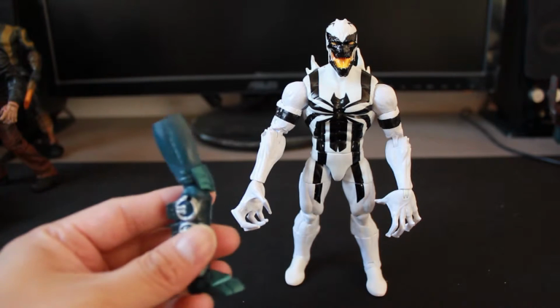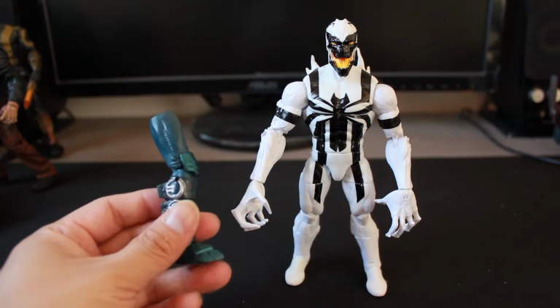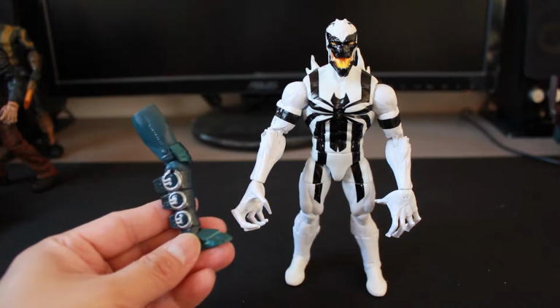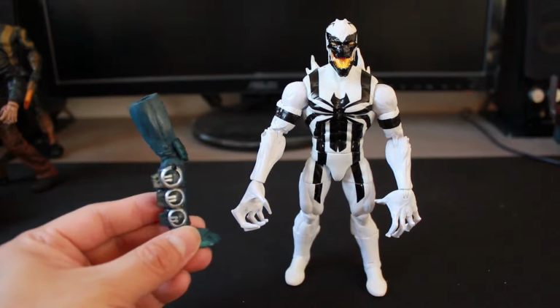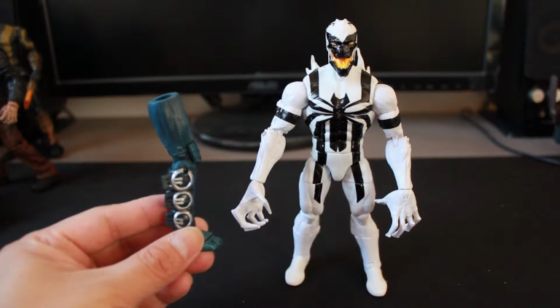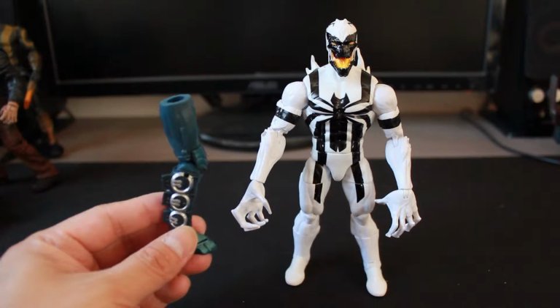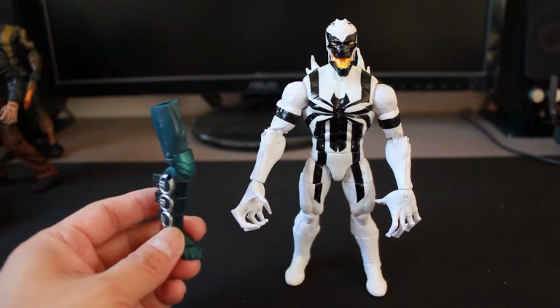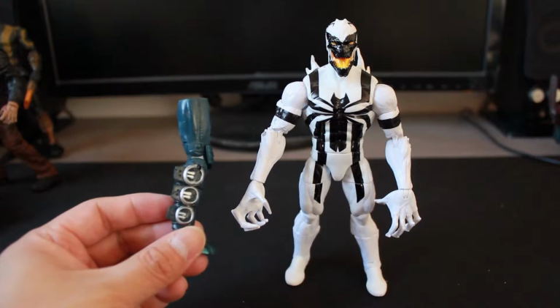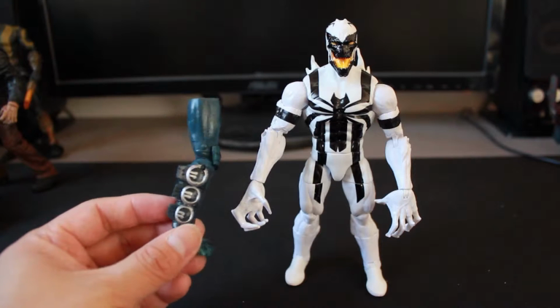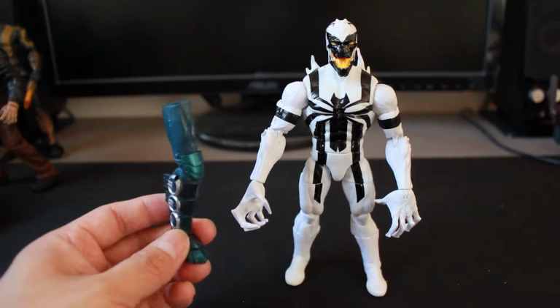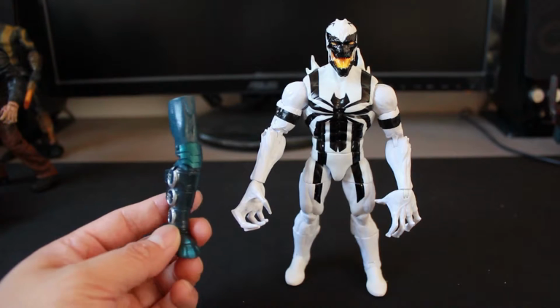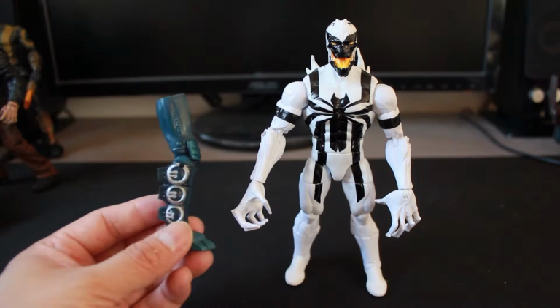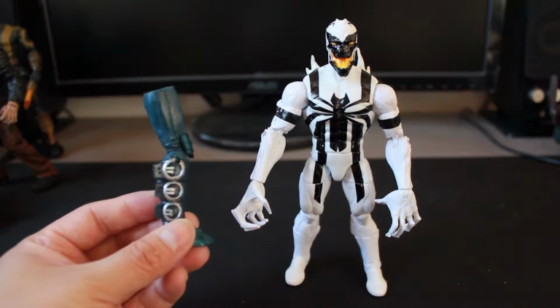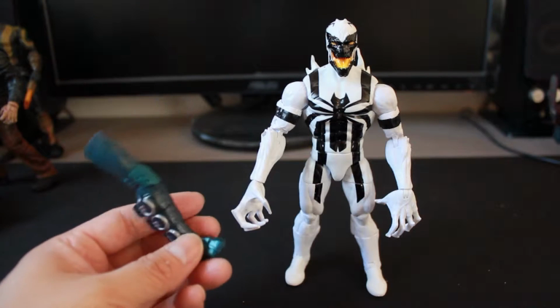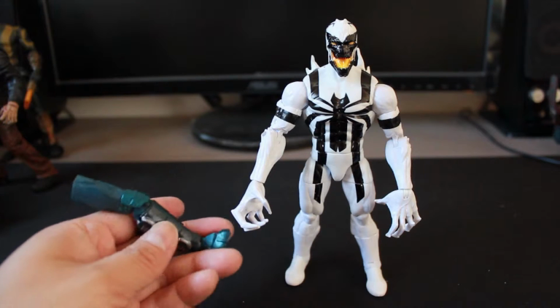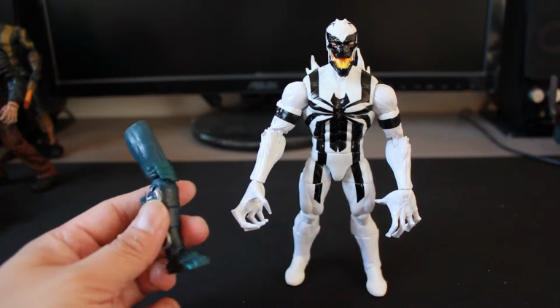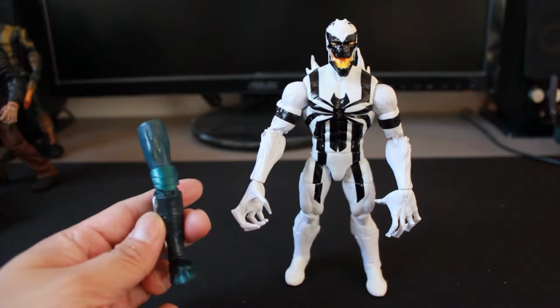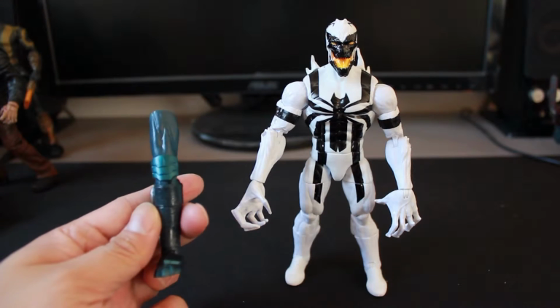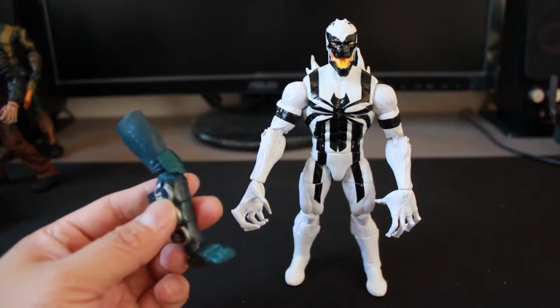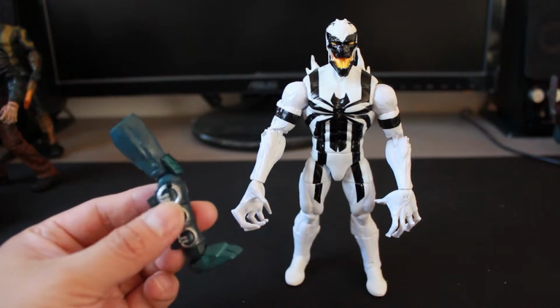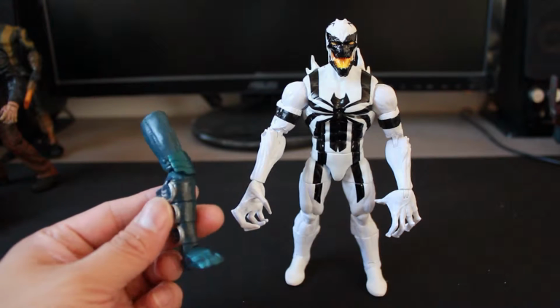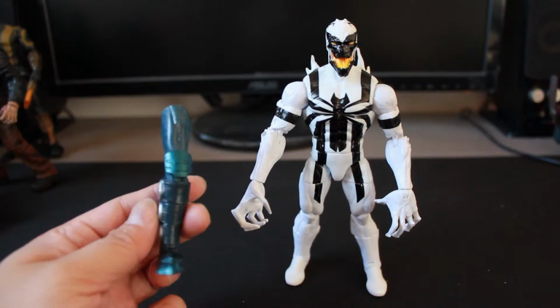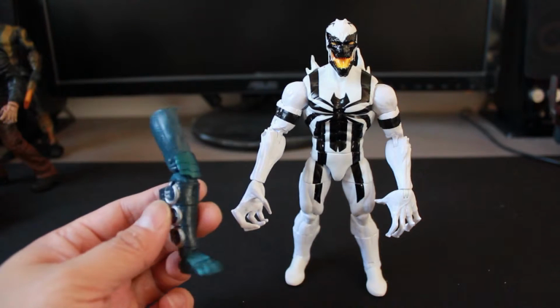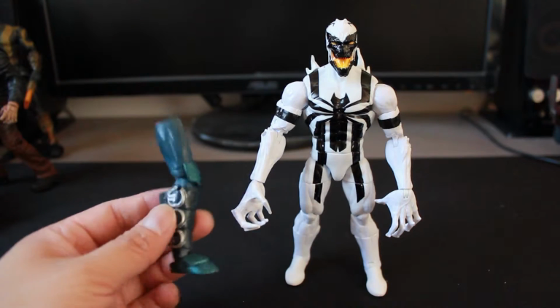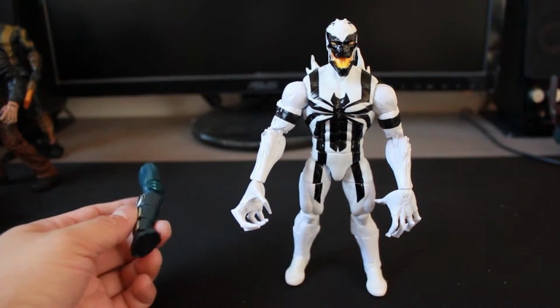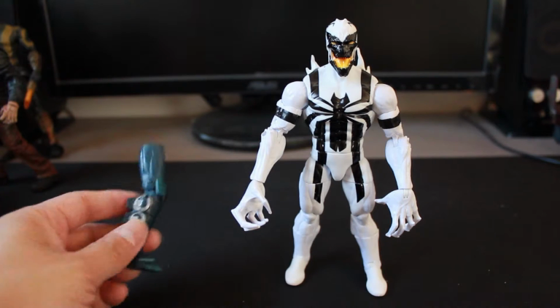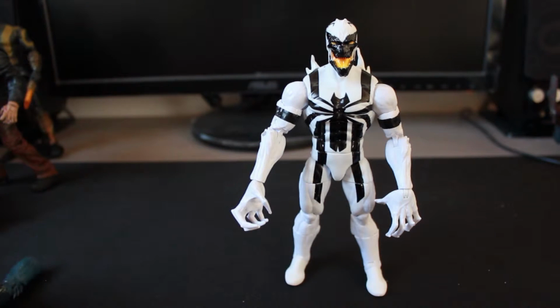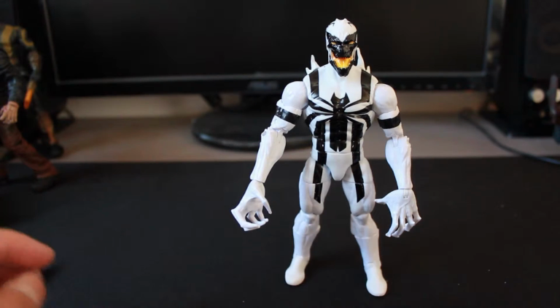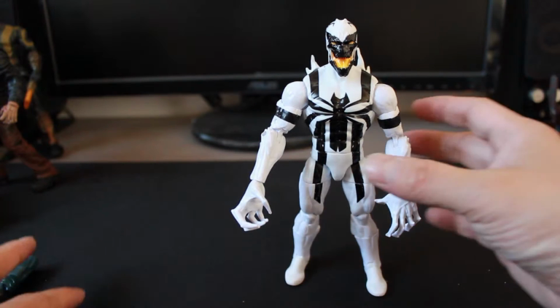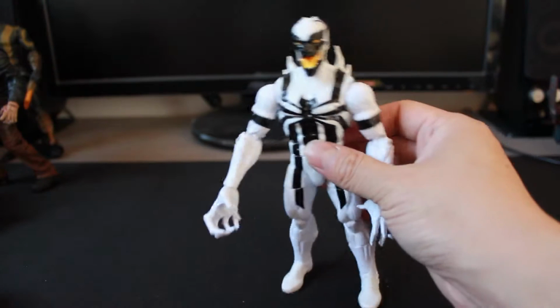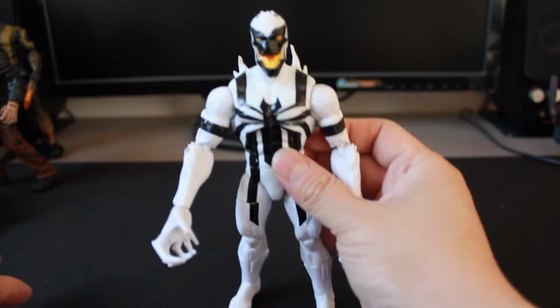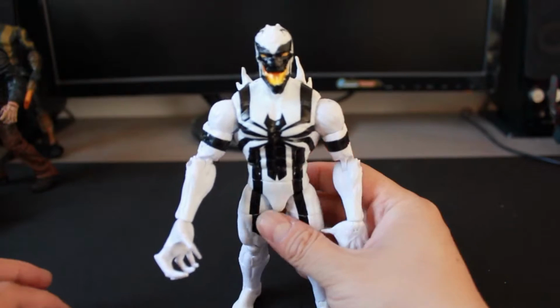I'm not going to get too much into detail on the Build-A-Figure piece until I finalize the figure build. So just to show you, this is what's included with Anti-Venom. Let's put that aside — Anti-Venom himself.